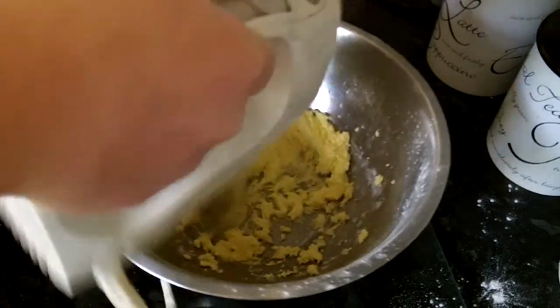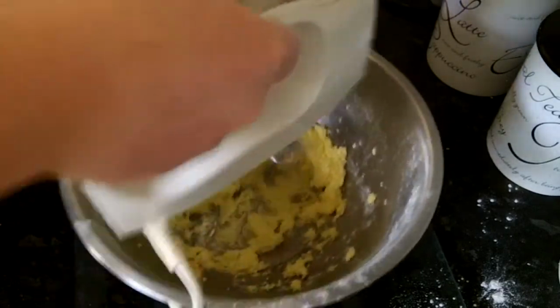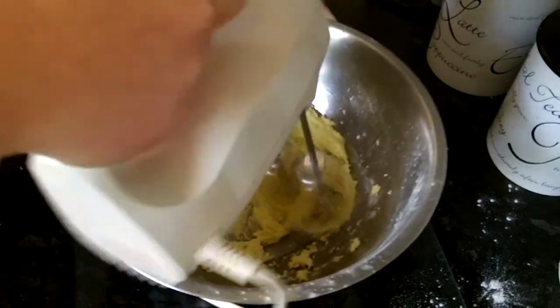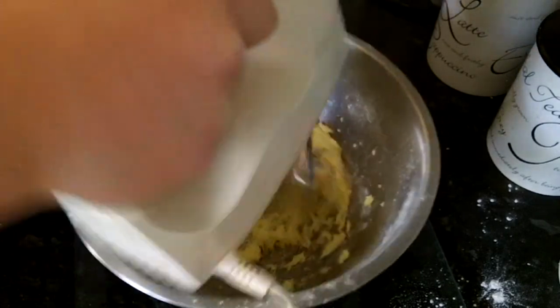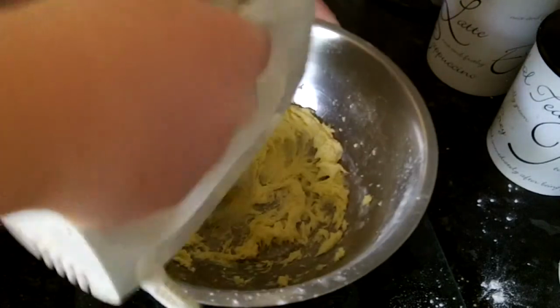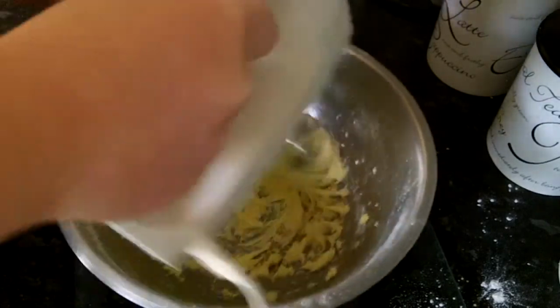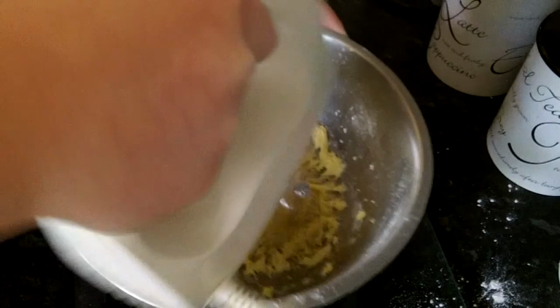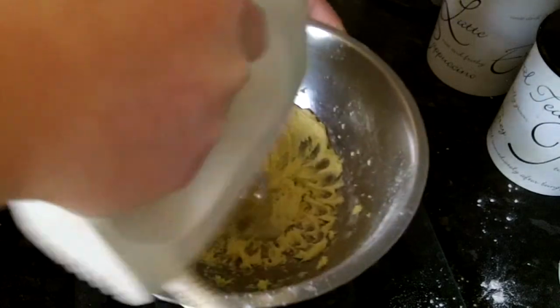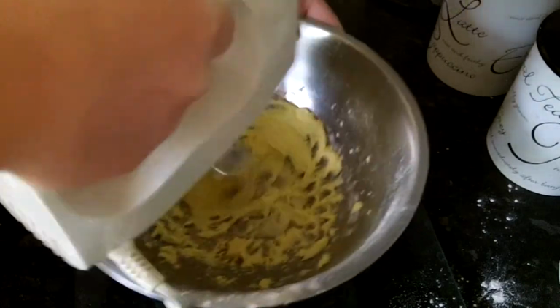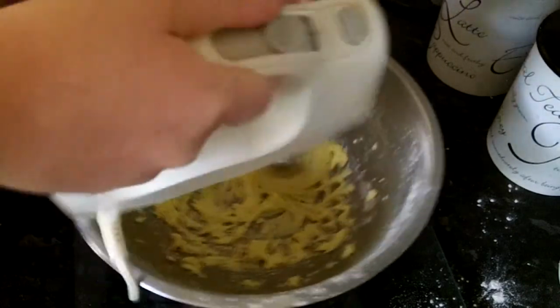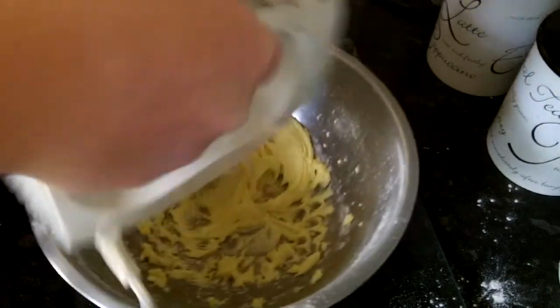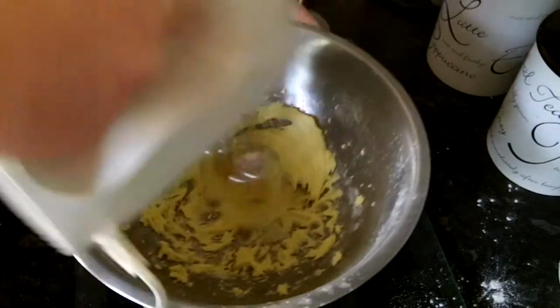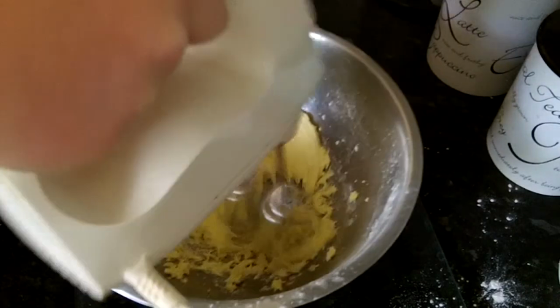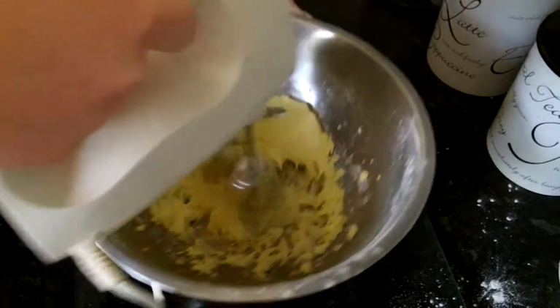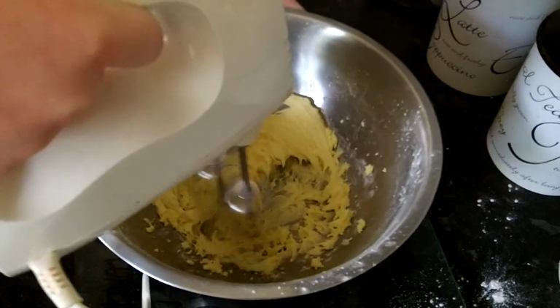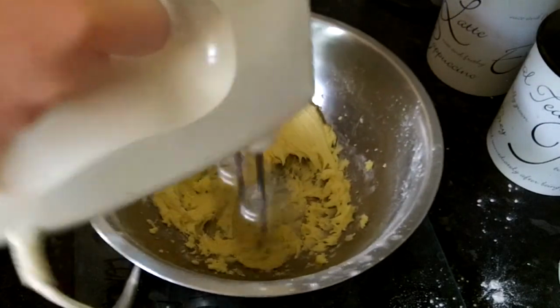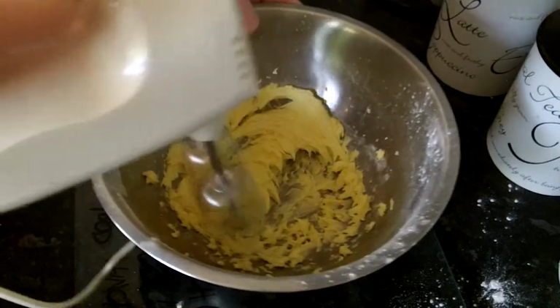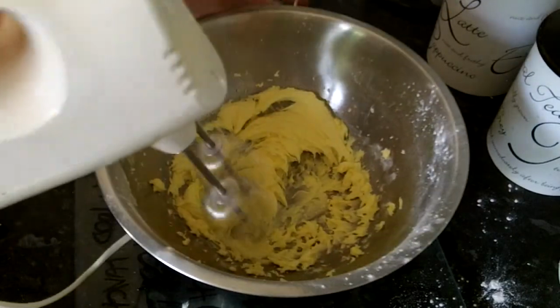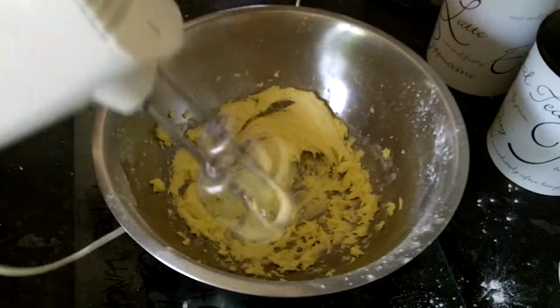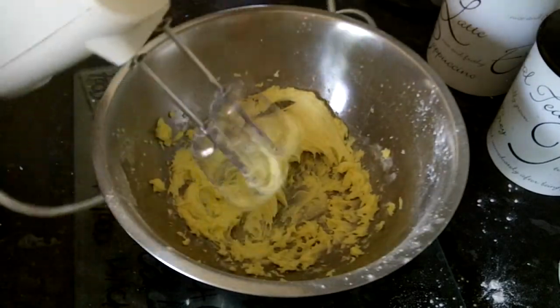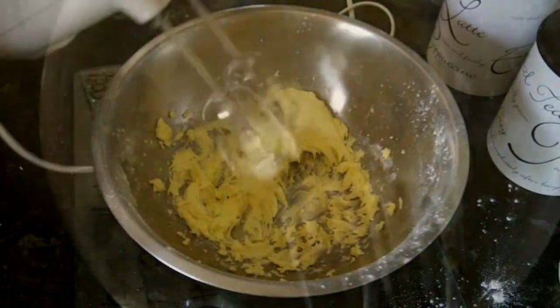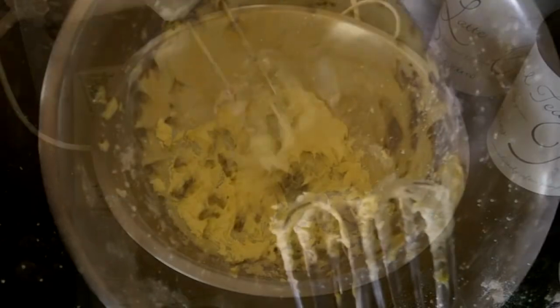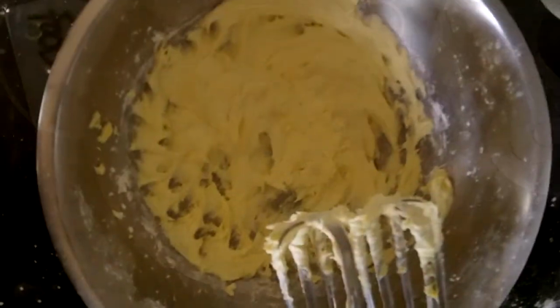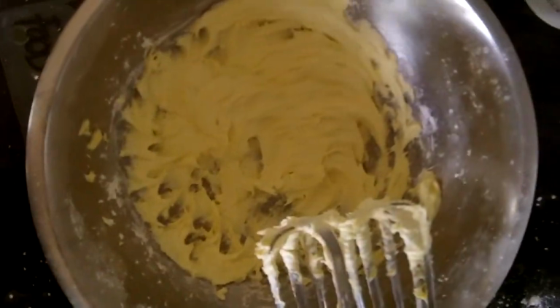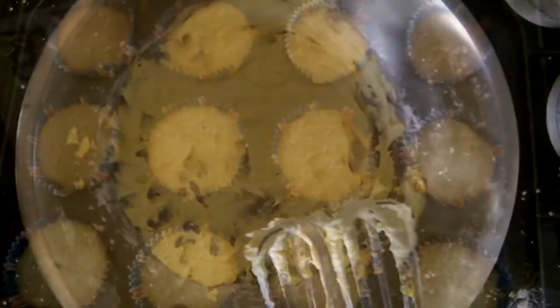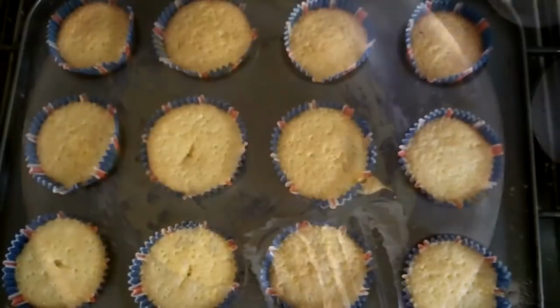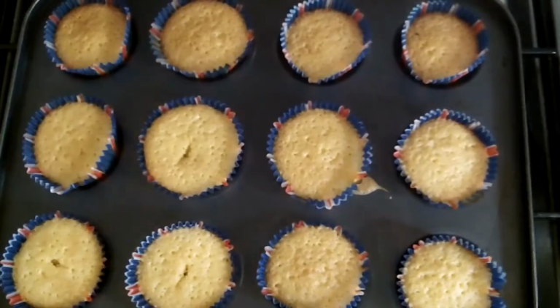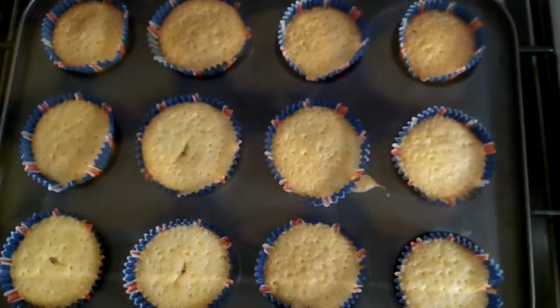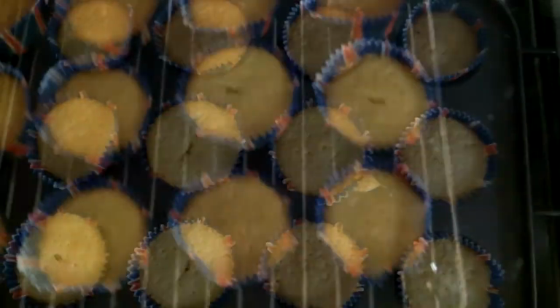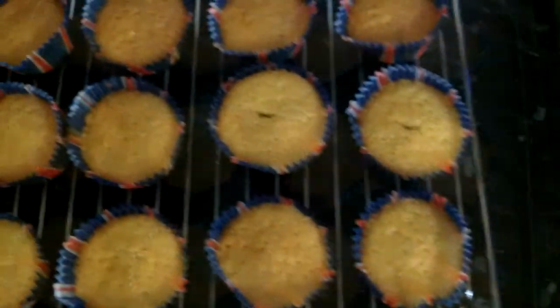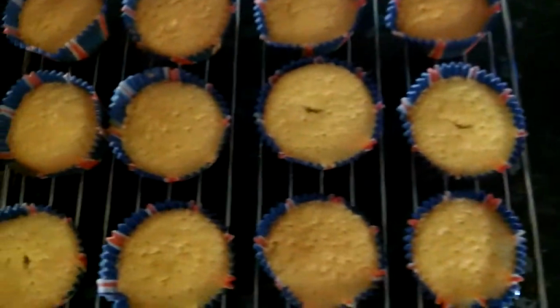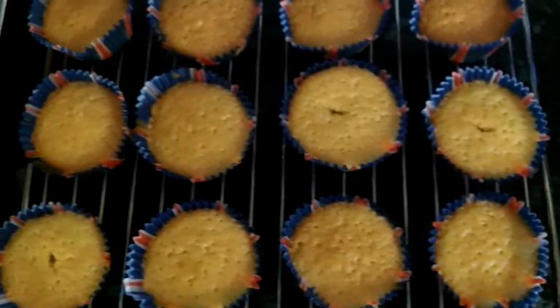Once the cakes are ready, they should look like this once out of the oven. Then place them onto a cooling rack so that it's easier for them to cool down.